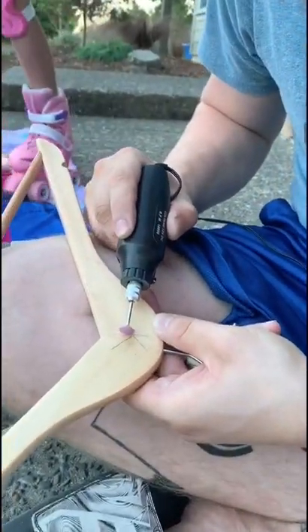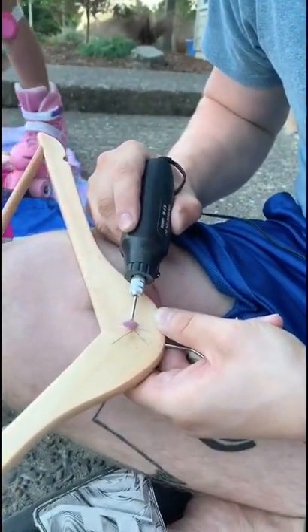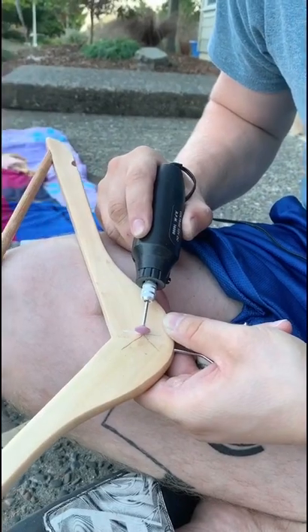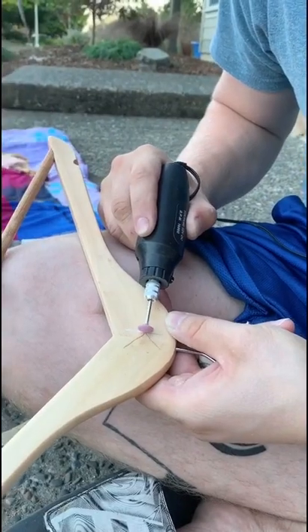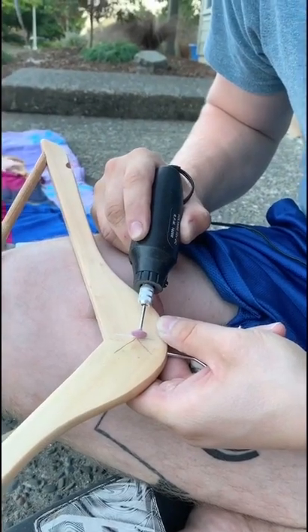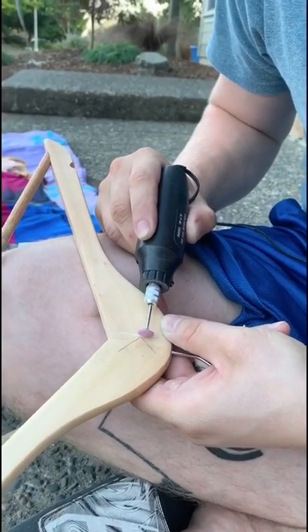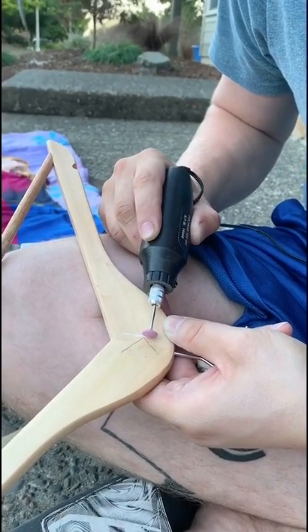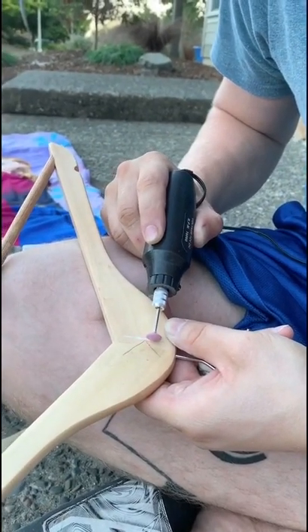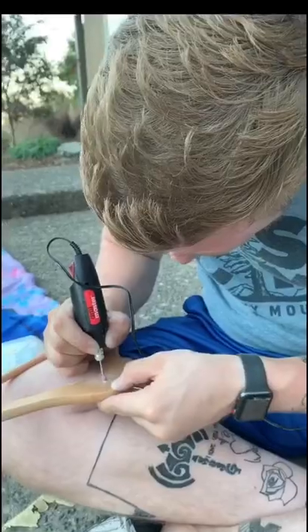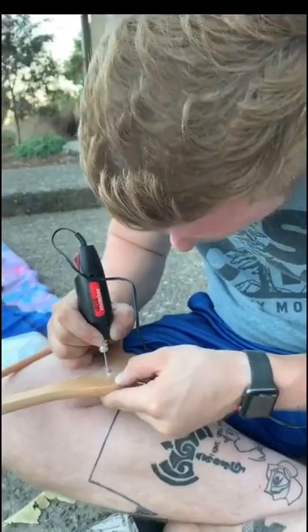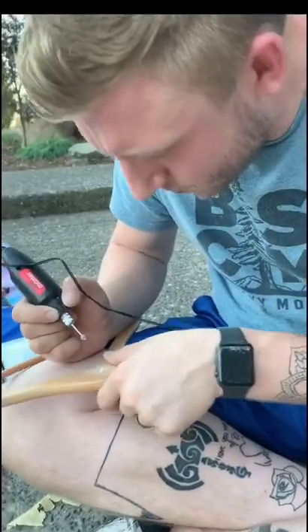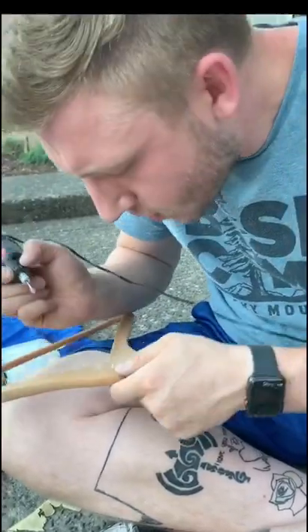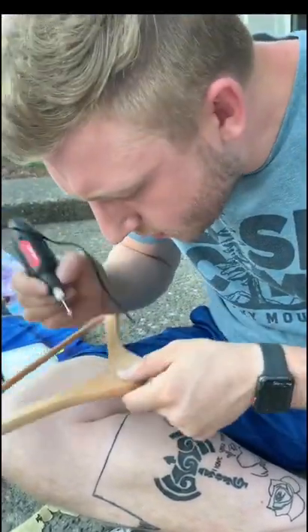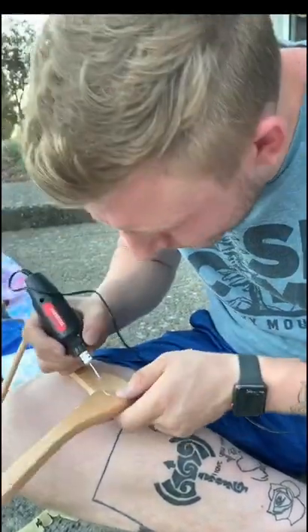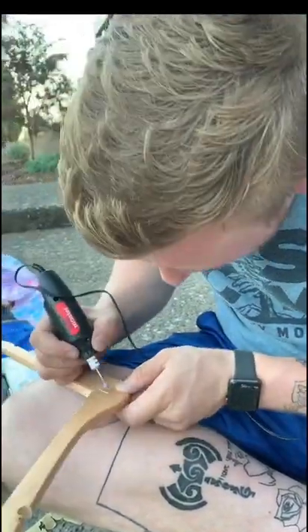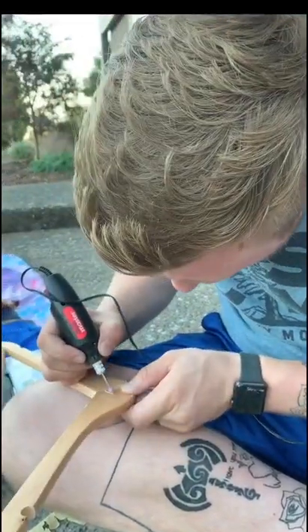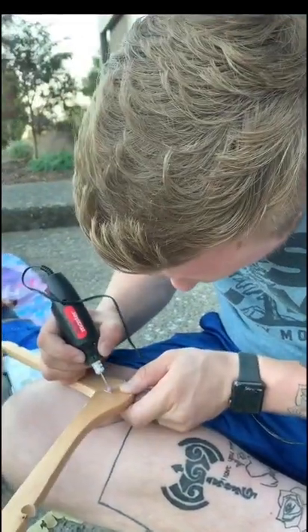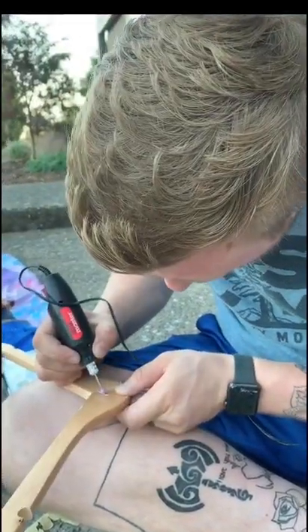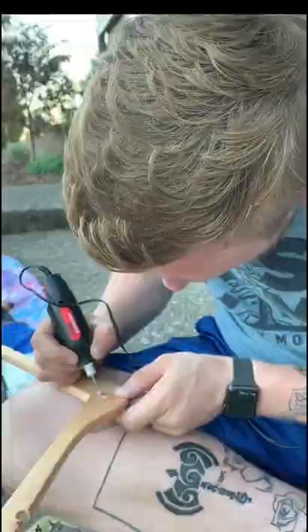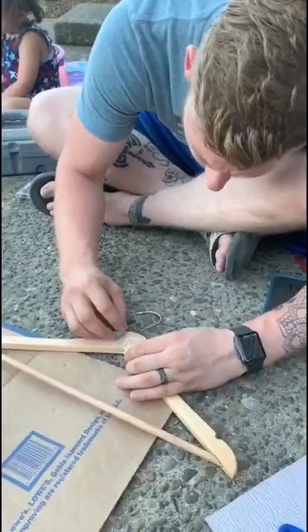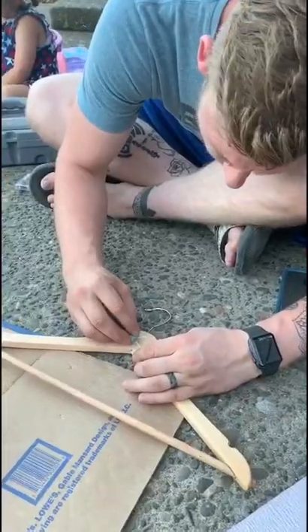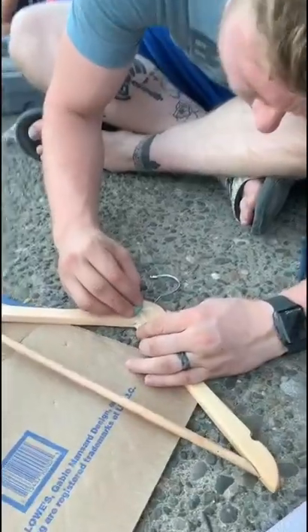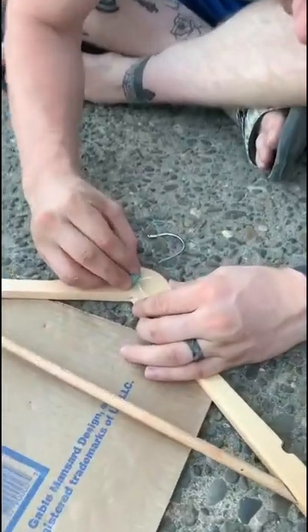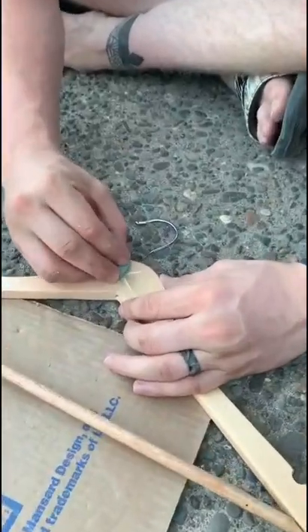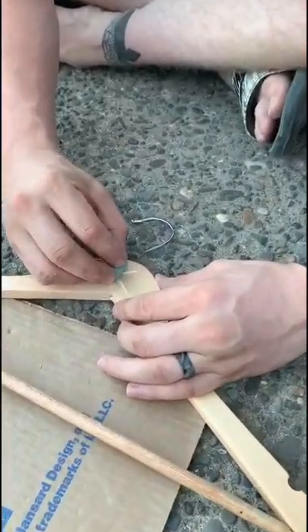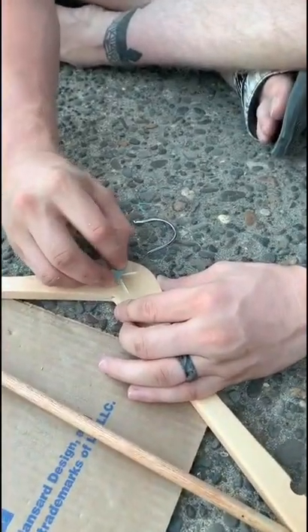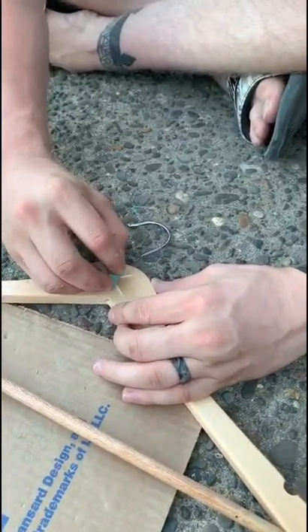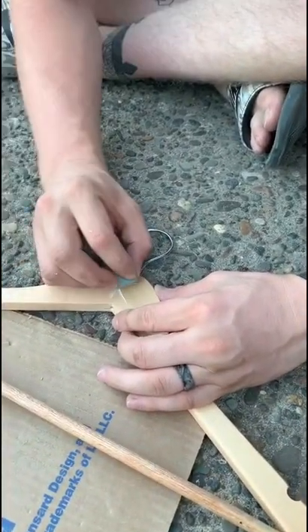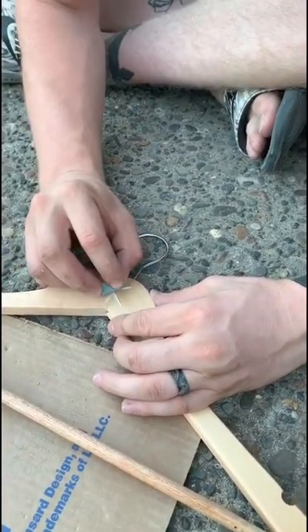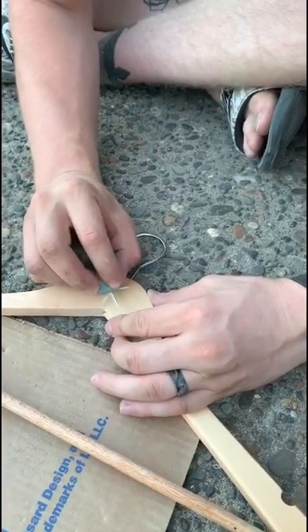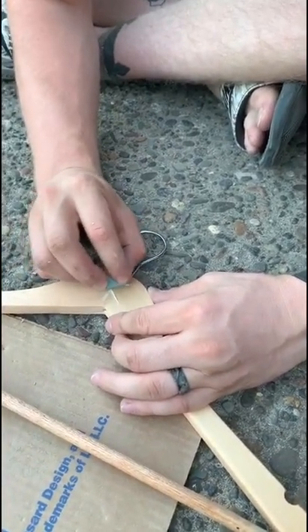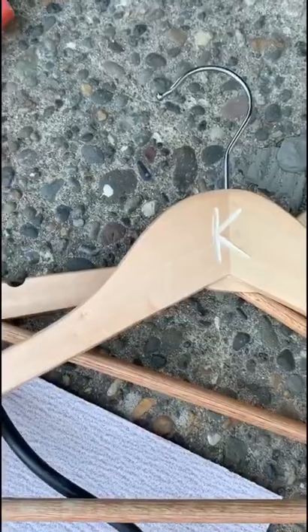I went ahead and carefully went through each letter, trying out different types of bits for the Dremel tool. It came with this cute little sanding block that I made sure to clean up the edges with.